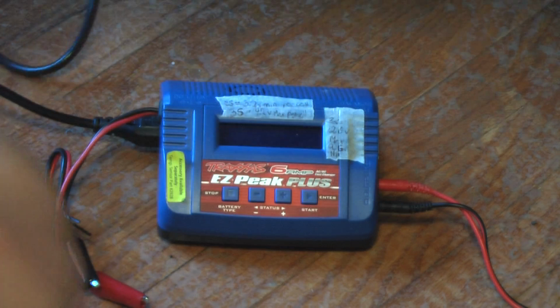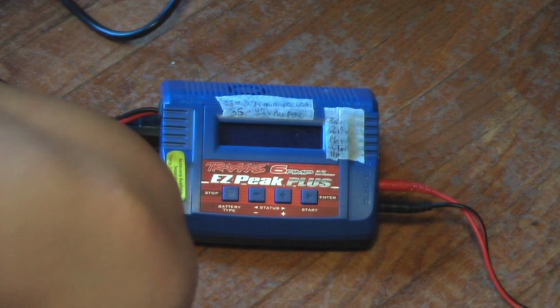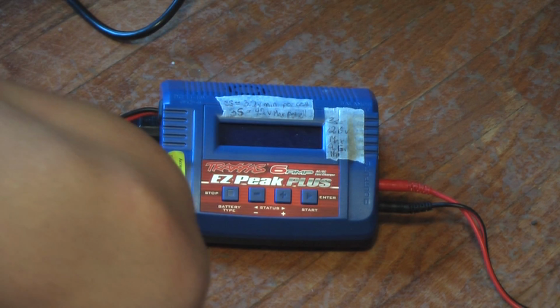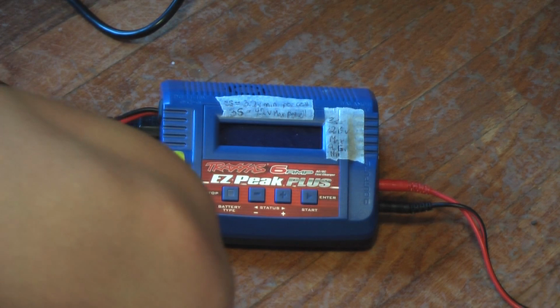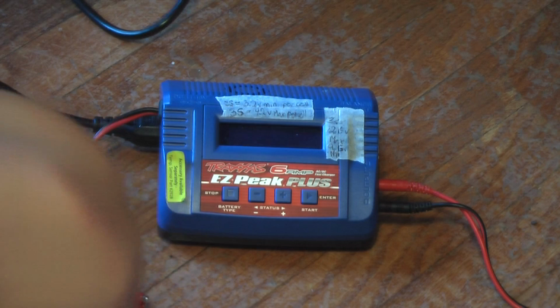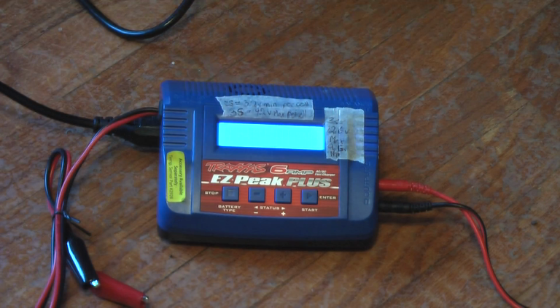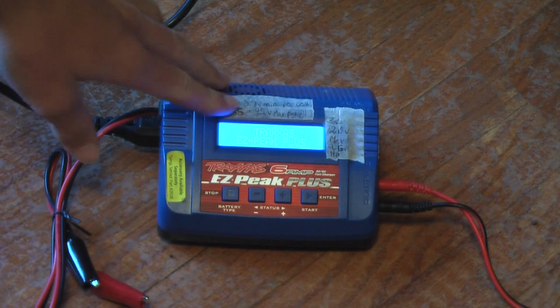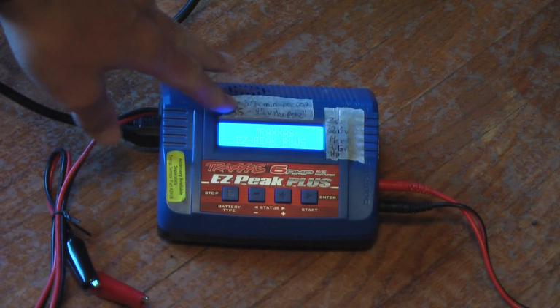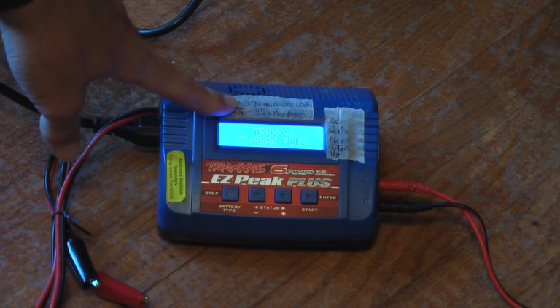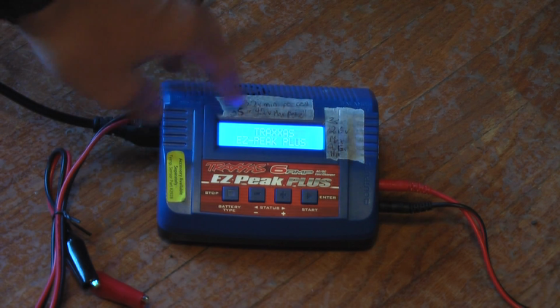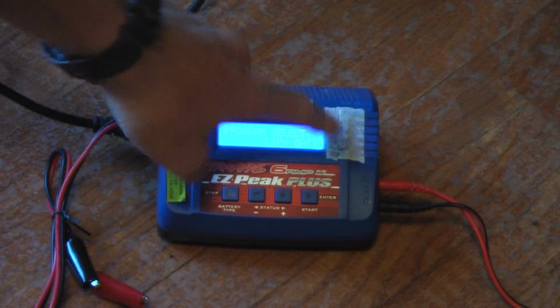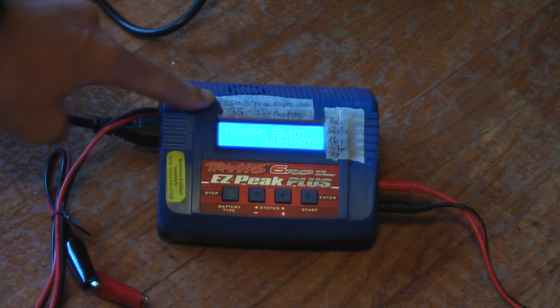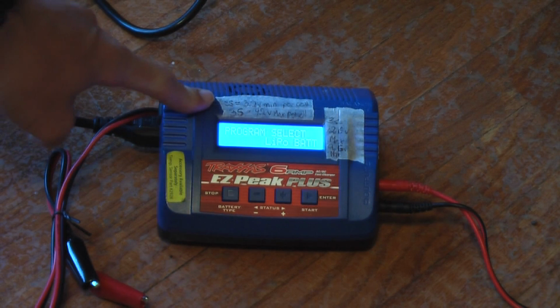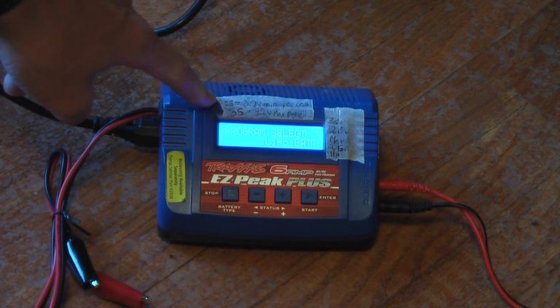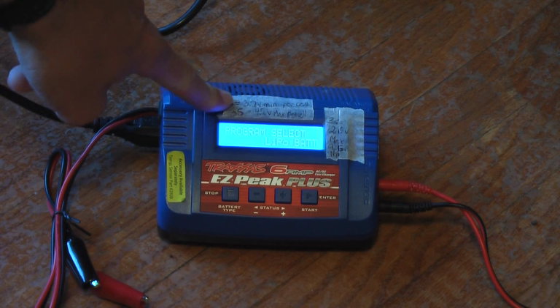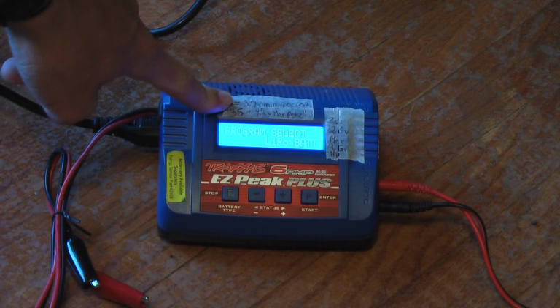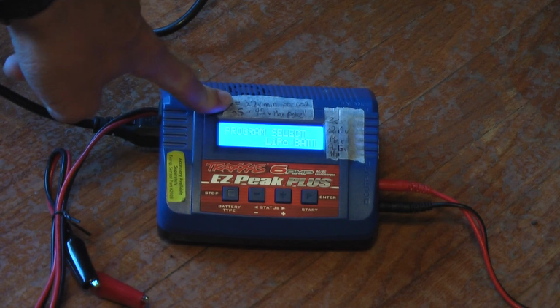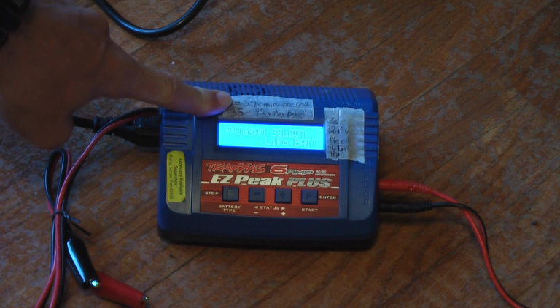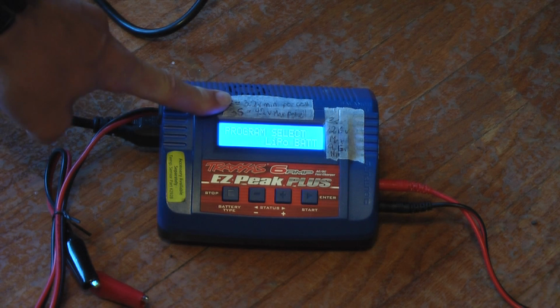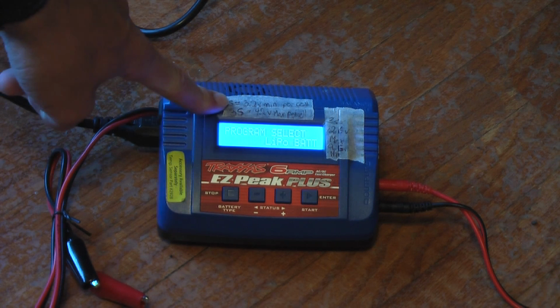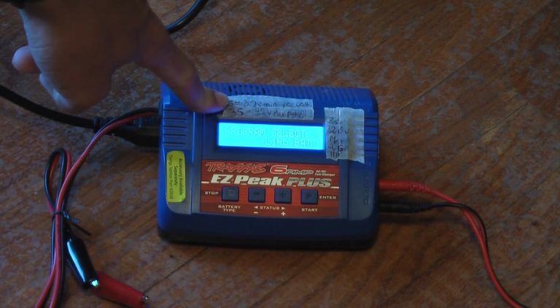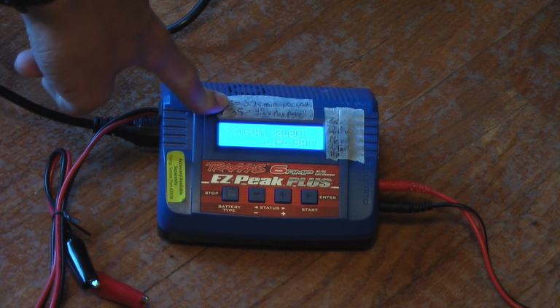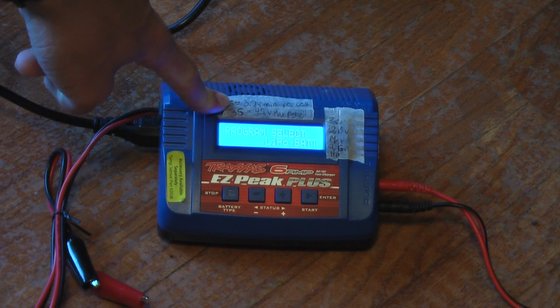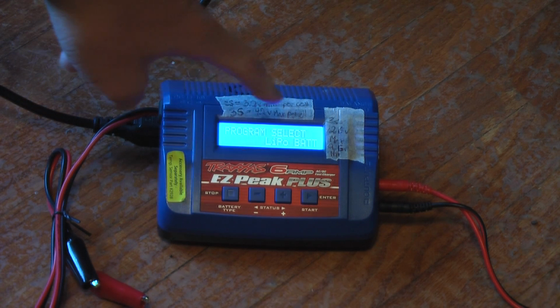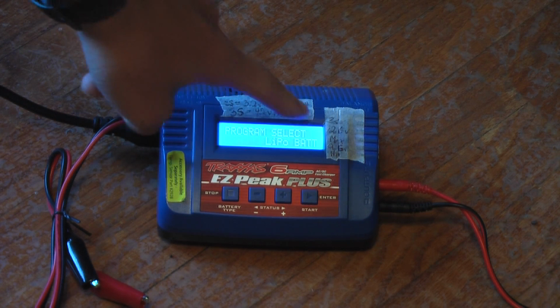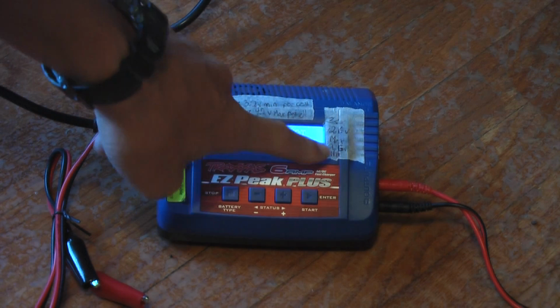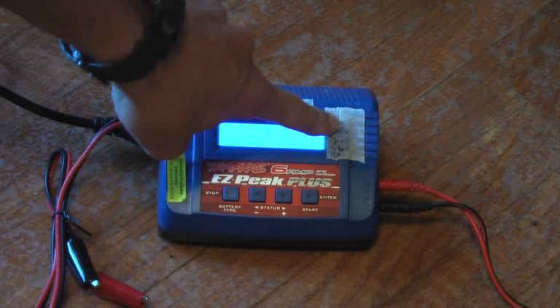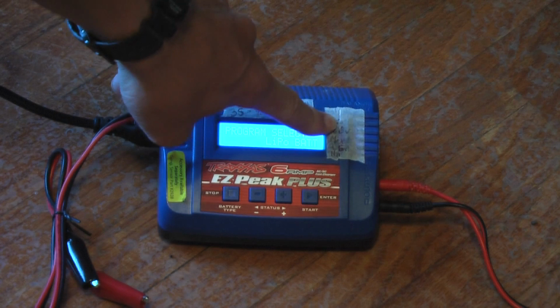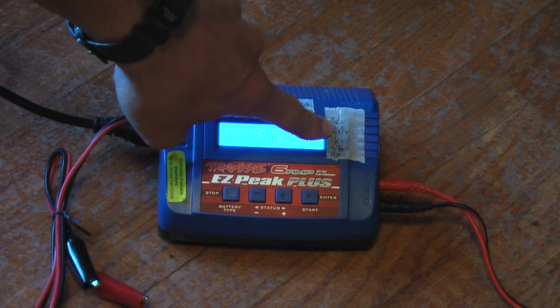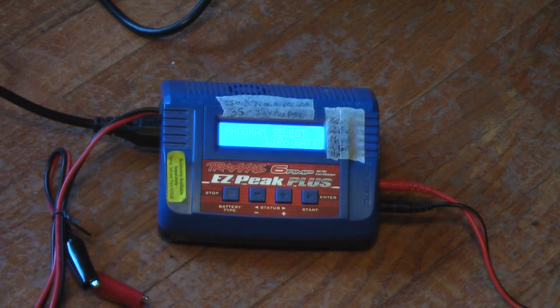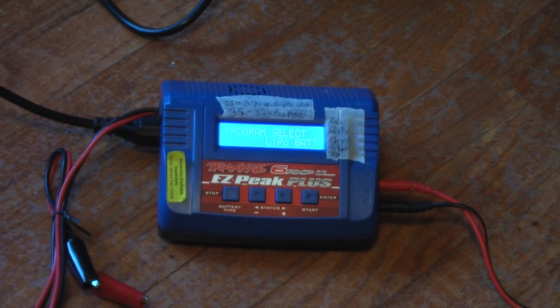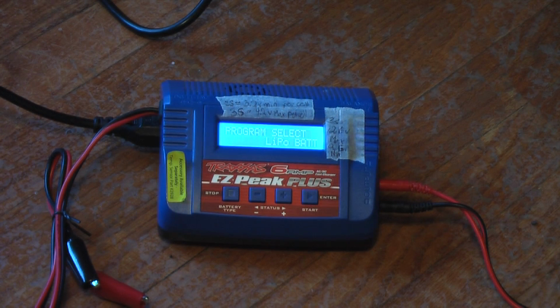These pieces of tape are just mental notes for me — individual LiPo cell minimum and maximum voltages, and for a 3-cell LiPo, minimum and maximum voltage.